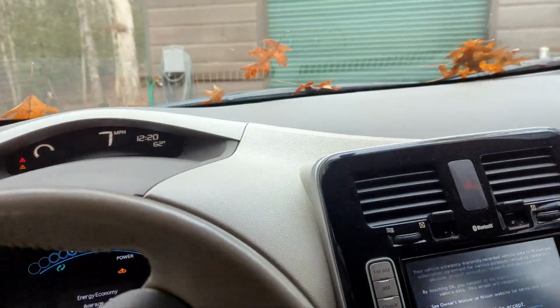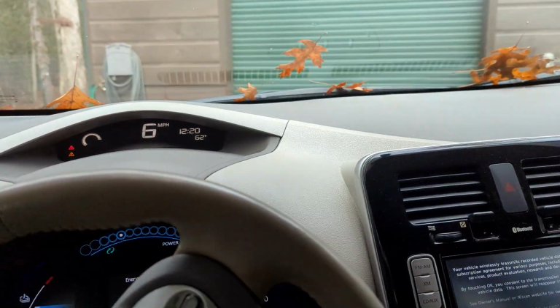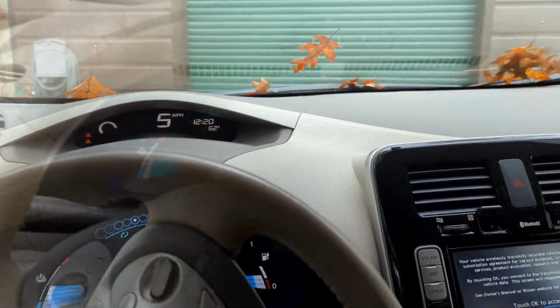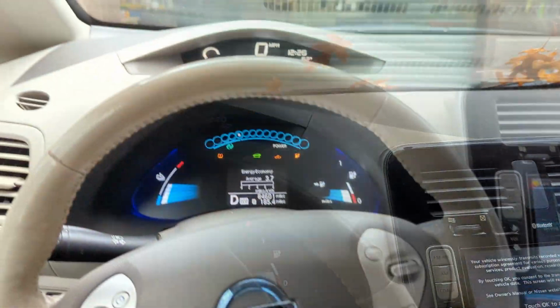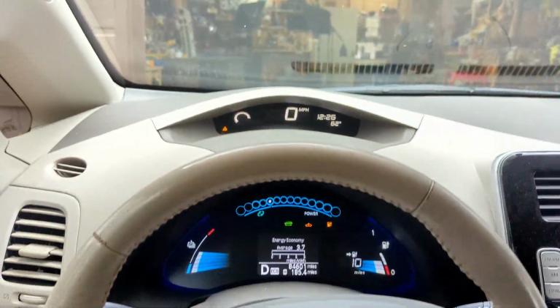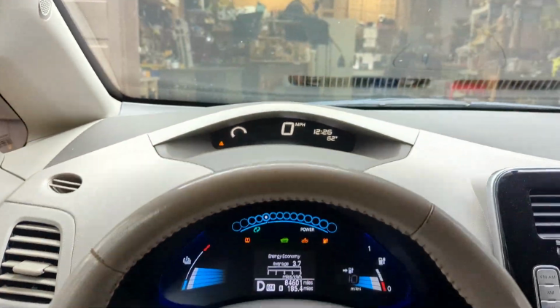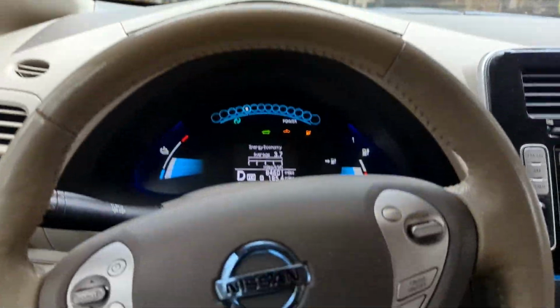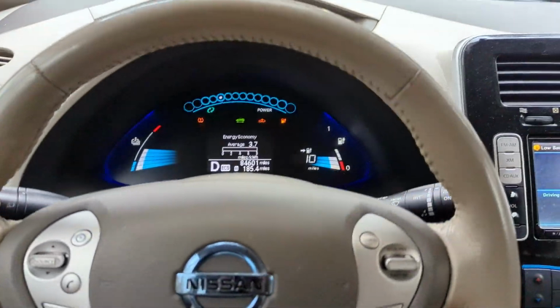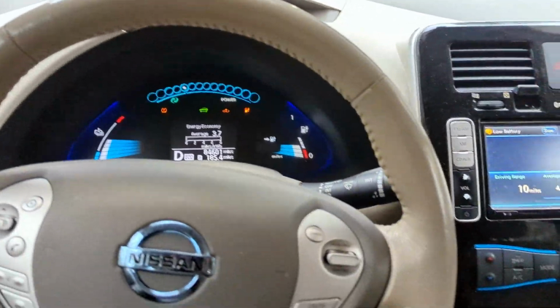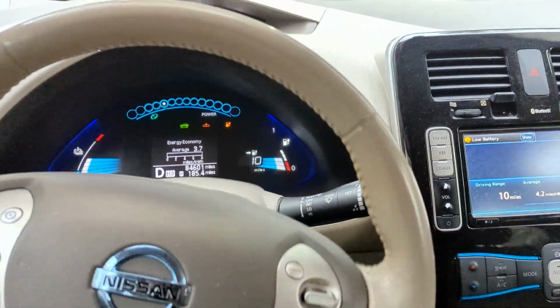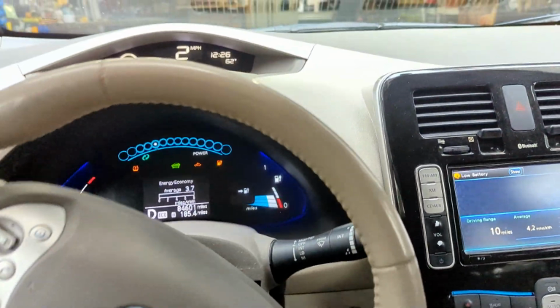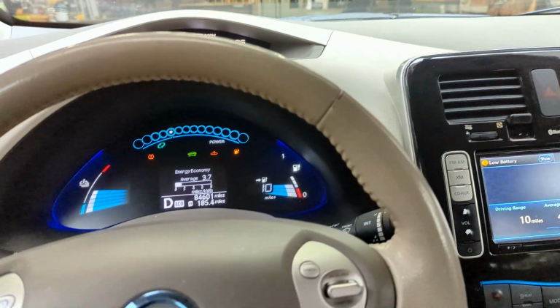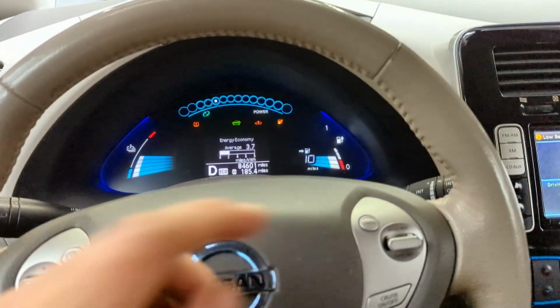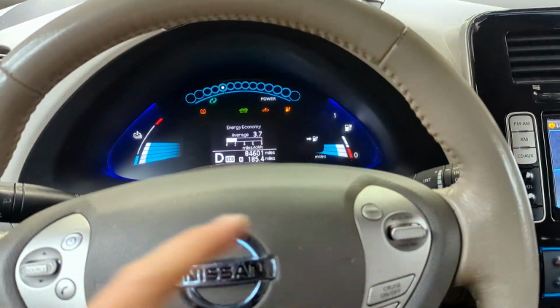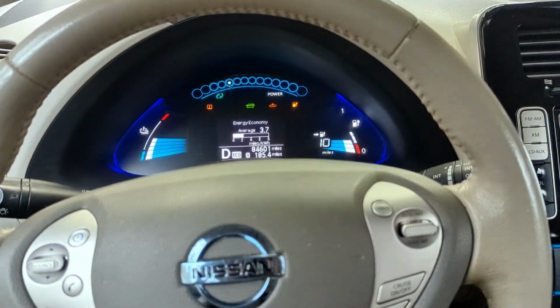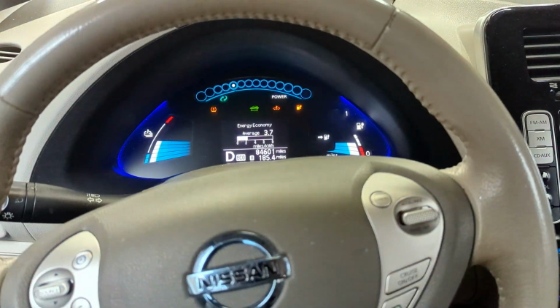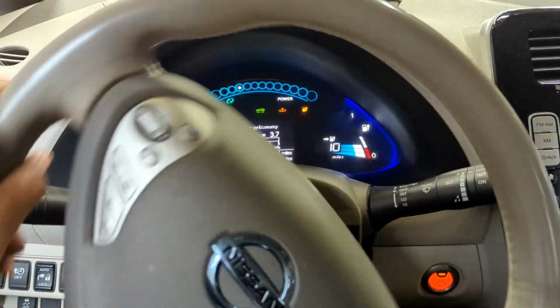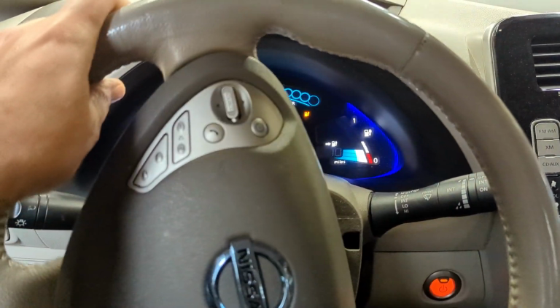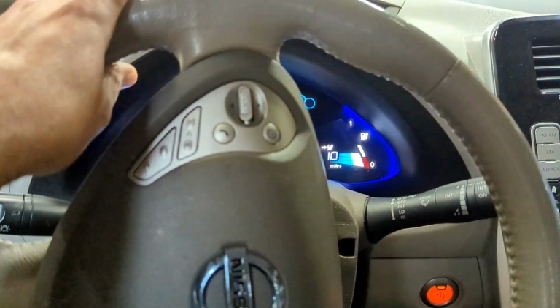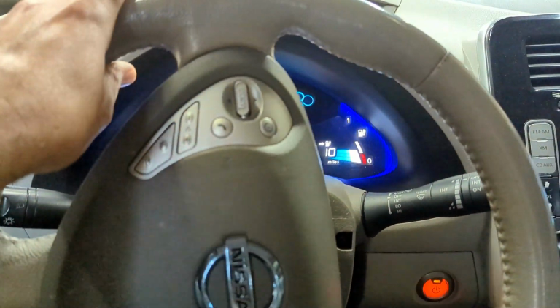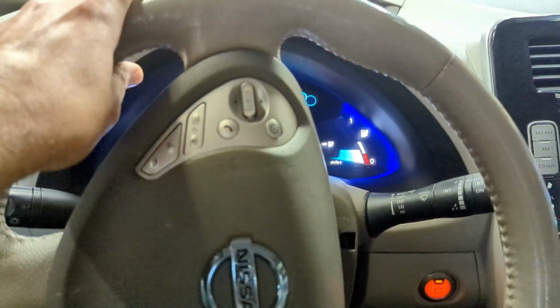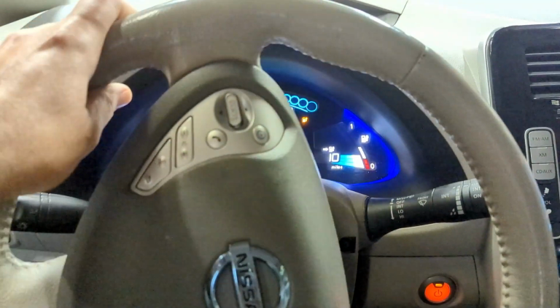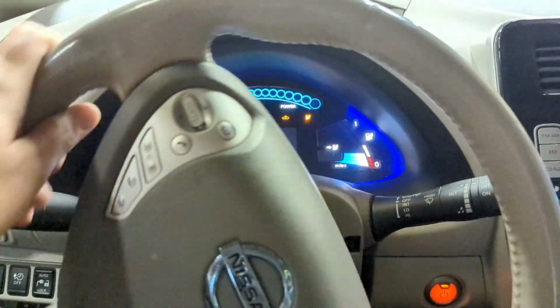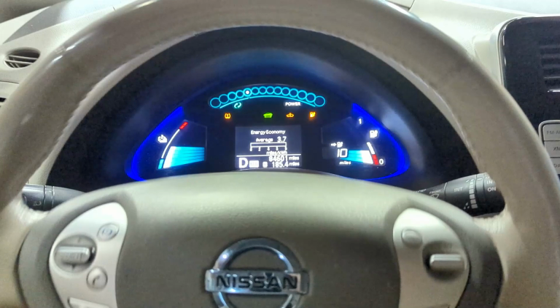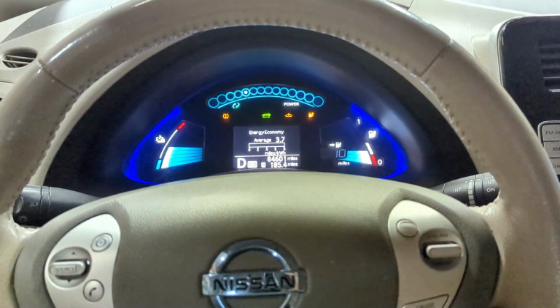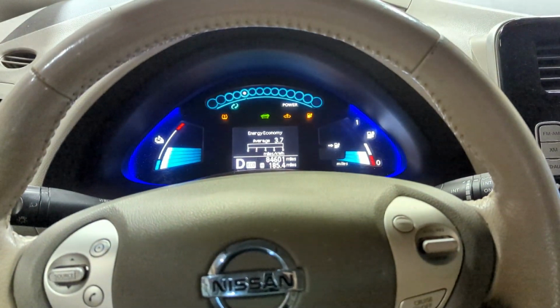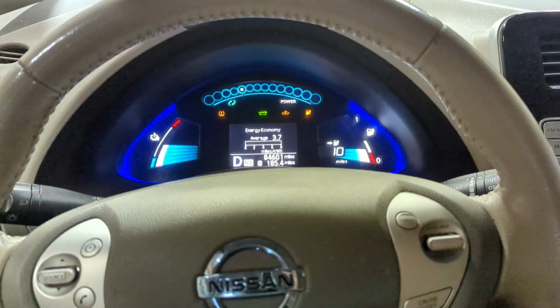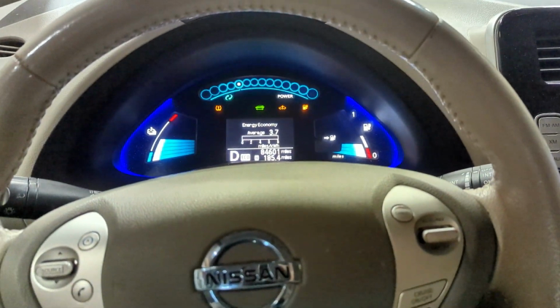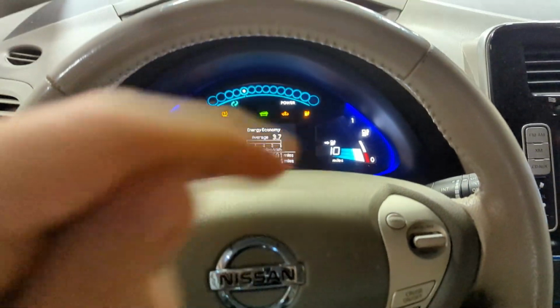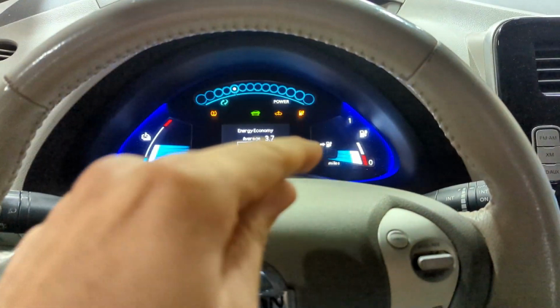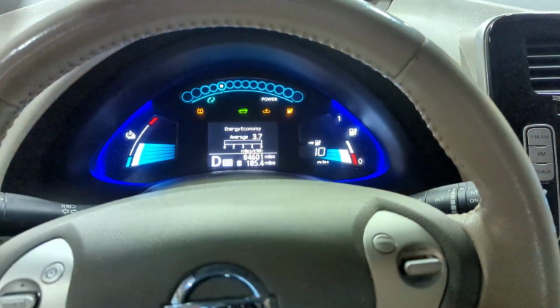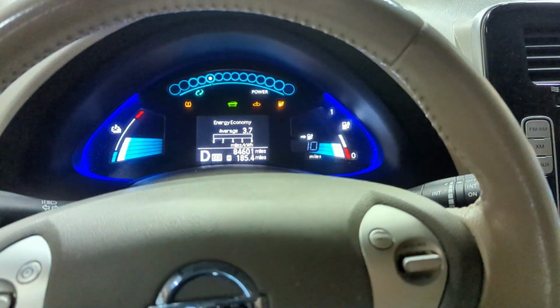We got our doors open, we're driving into our store, and you can see our miles just bumped up to 10. It looks like it was pretty close to that 9, so we're going to say roughly 10 miles.